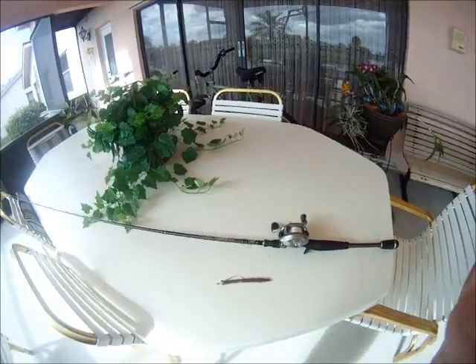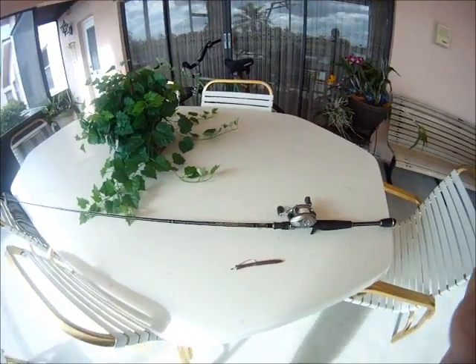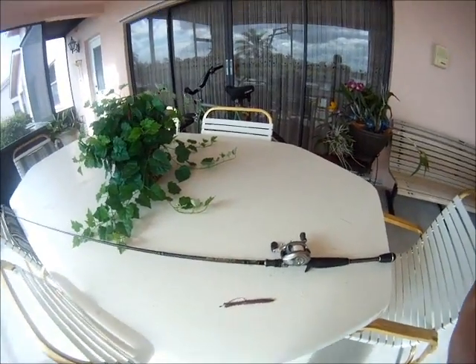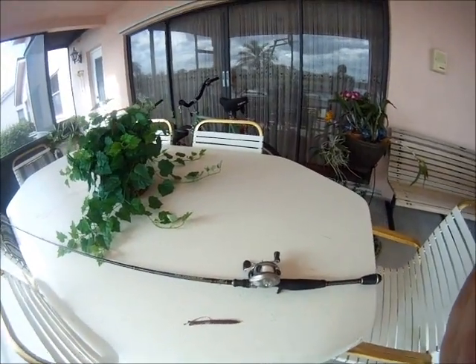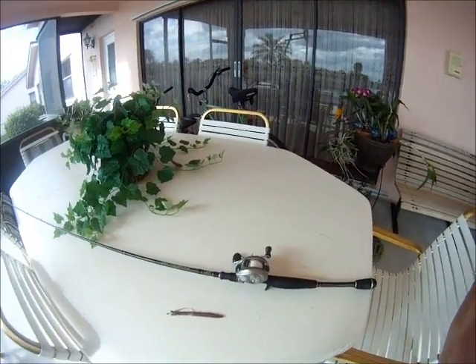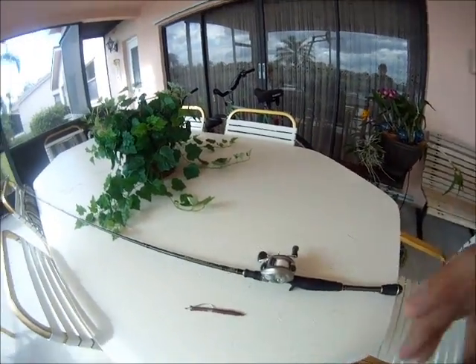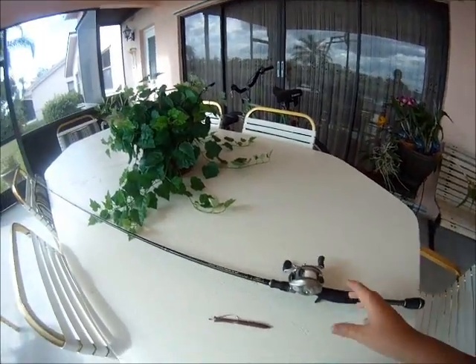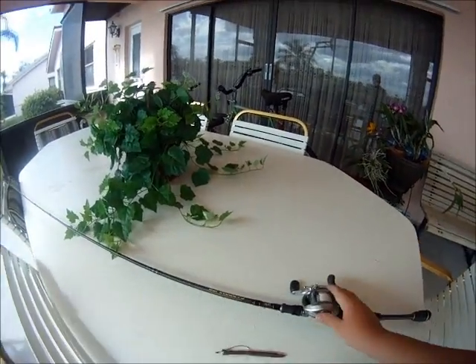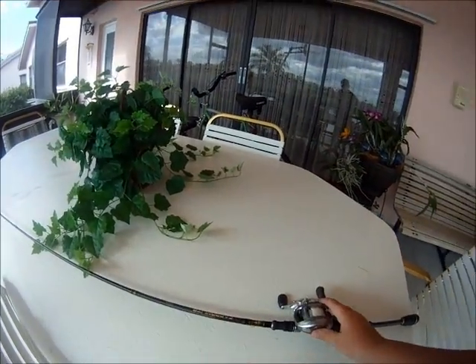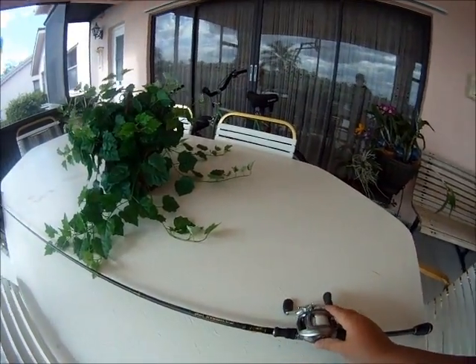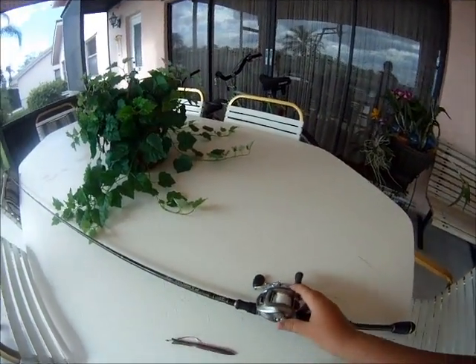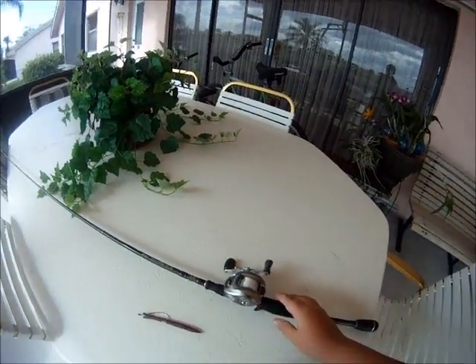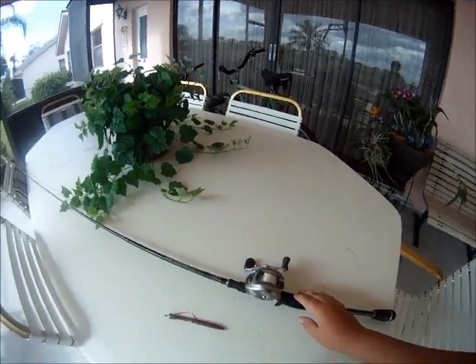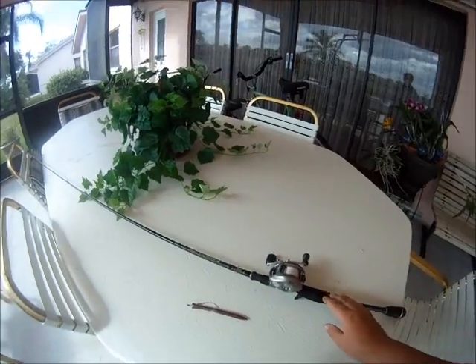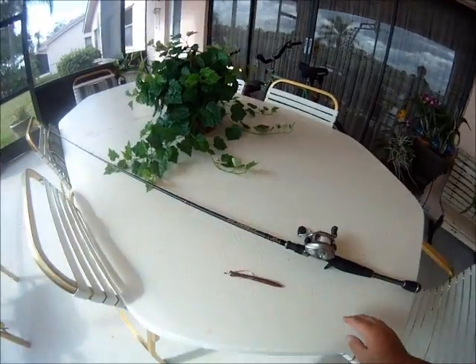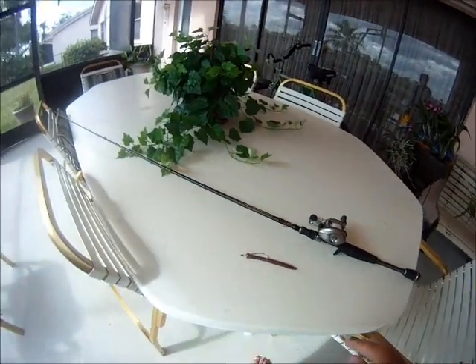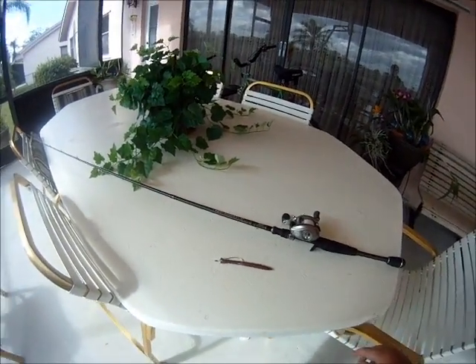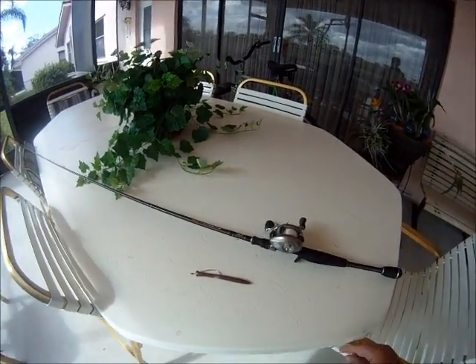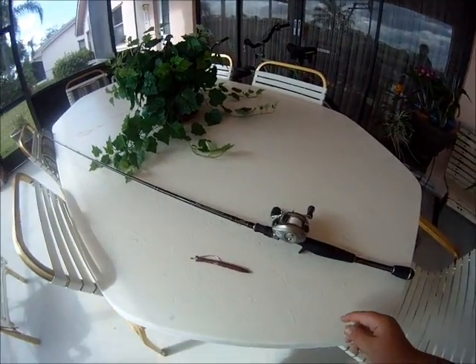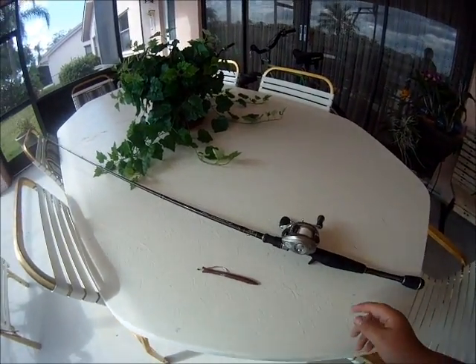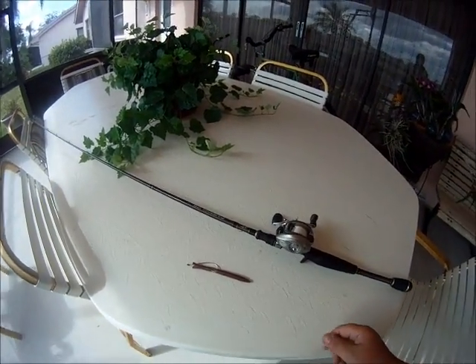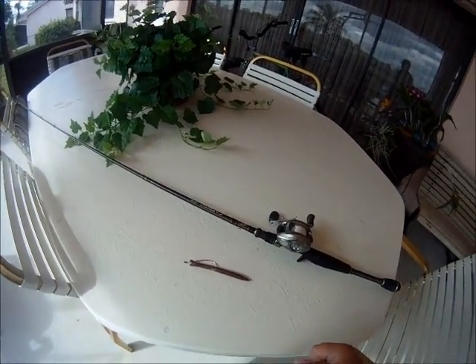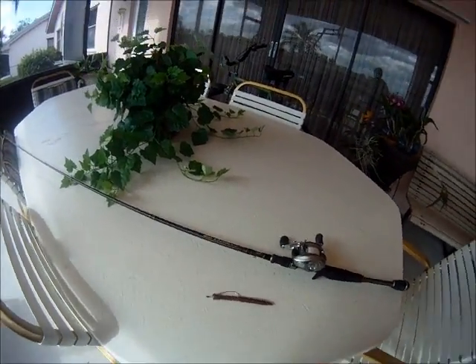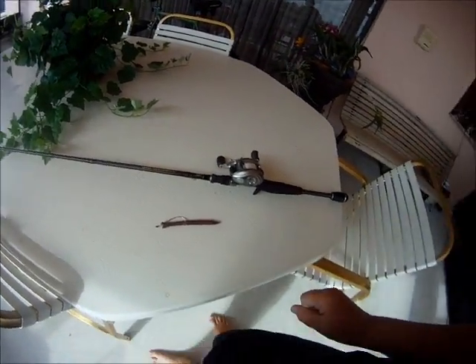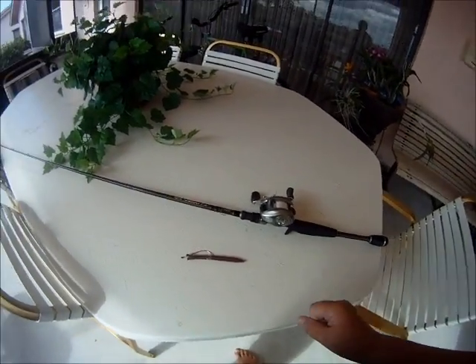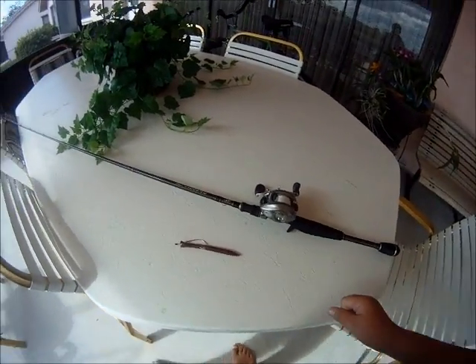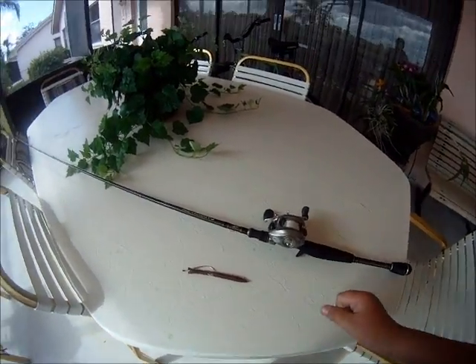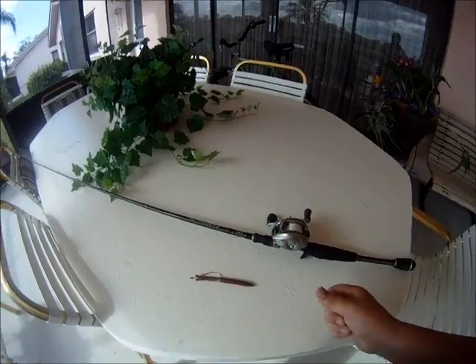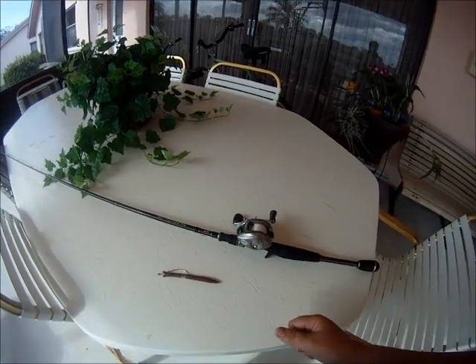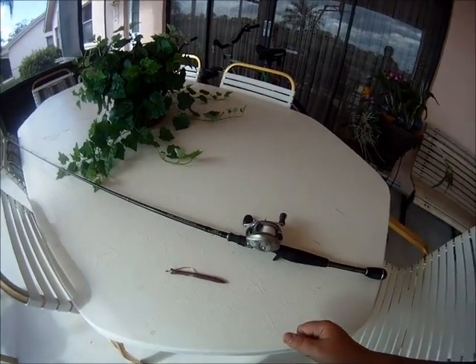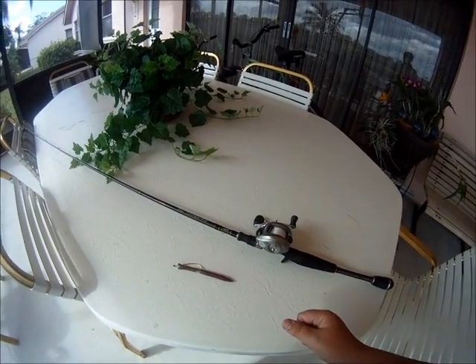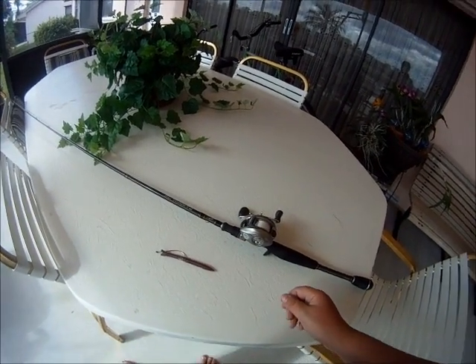Hey guys, it's Zach Lane from BassCollege.com. I took my friend Lenny out today and we caught some good fish. He's from Massachusetts and I was just going to show you guys the rig I was using.